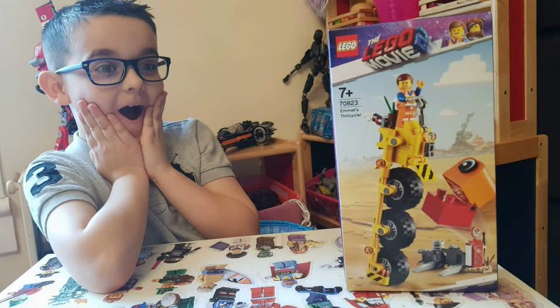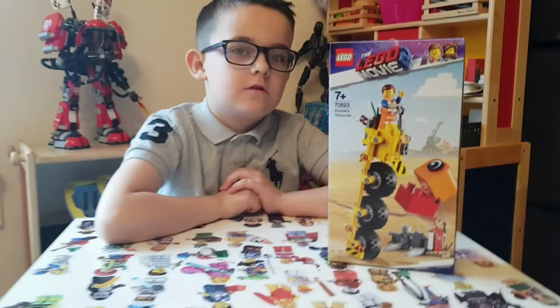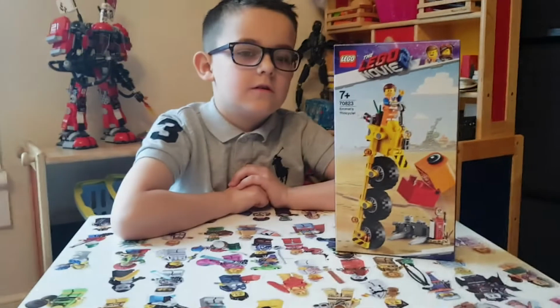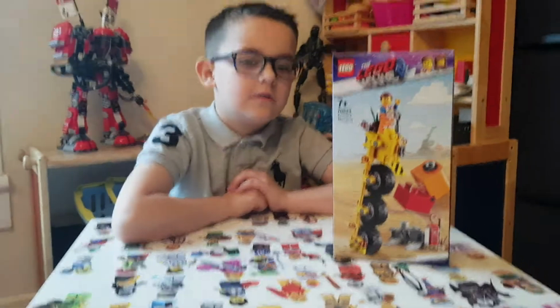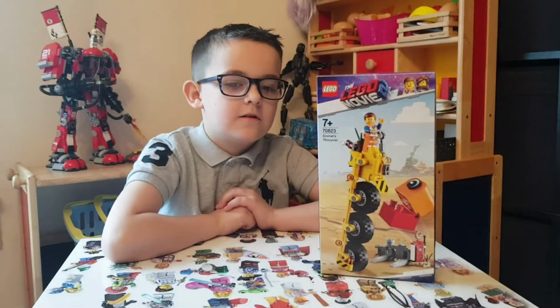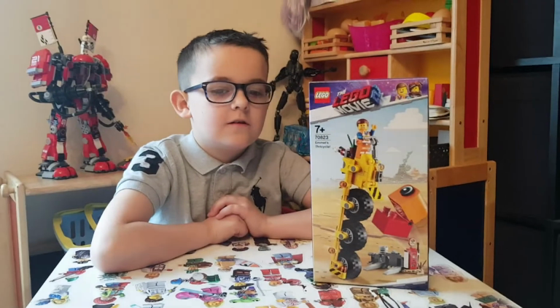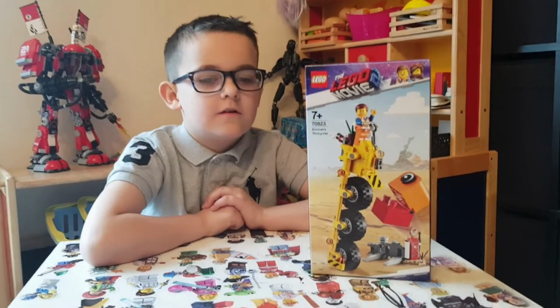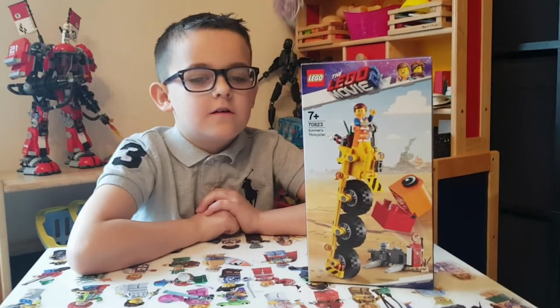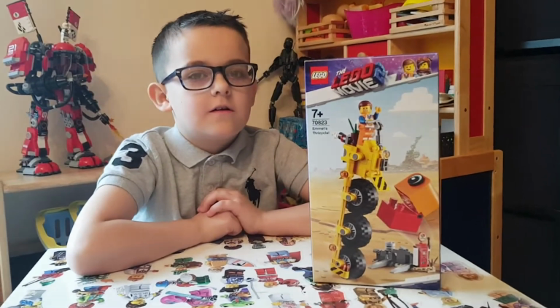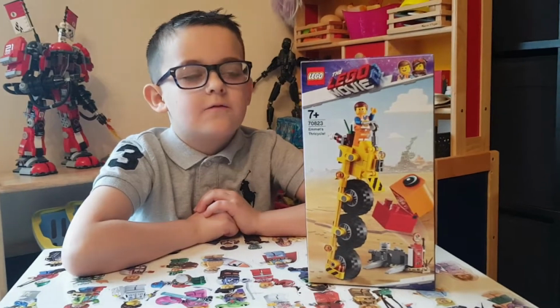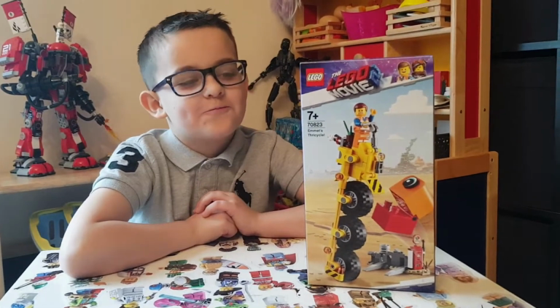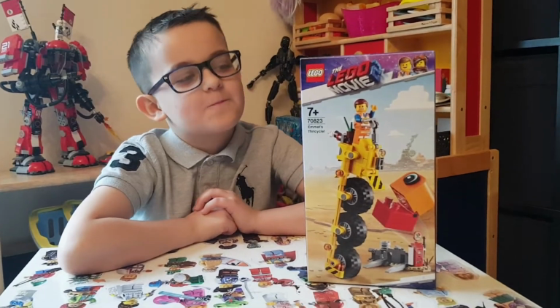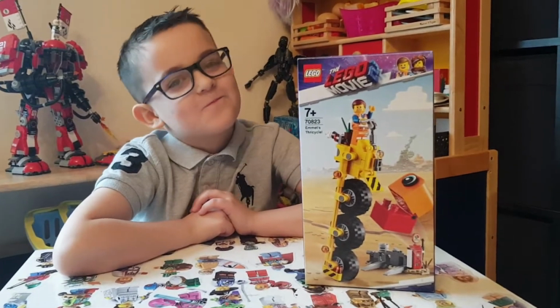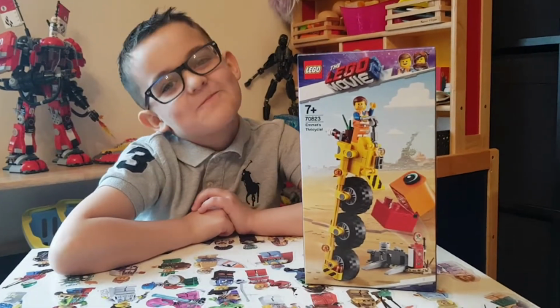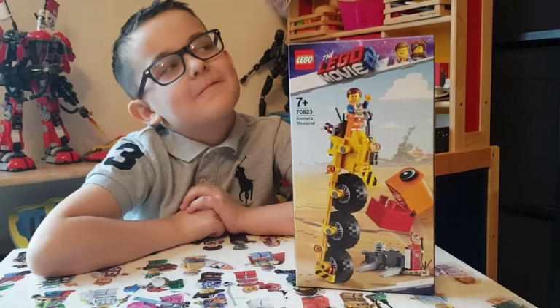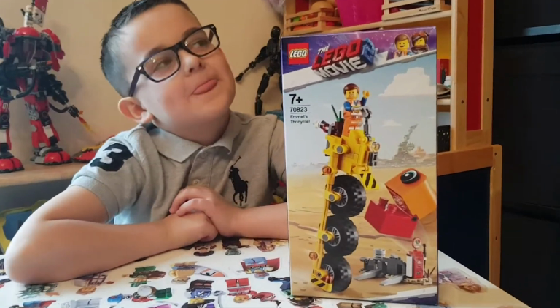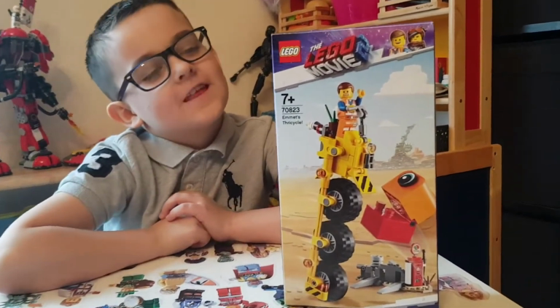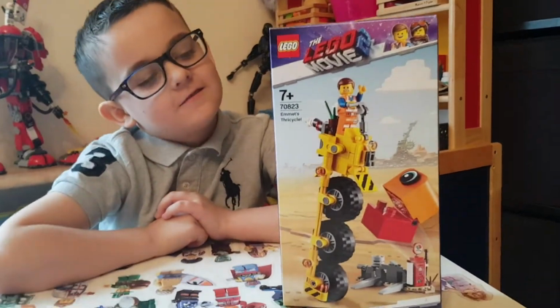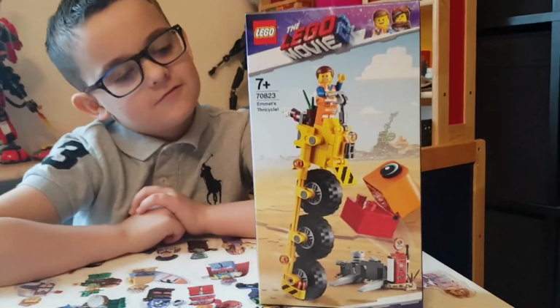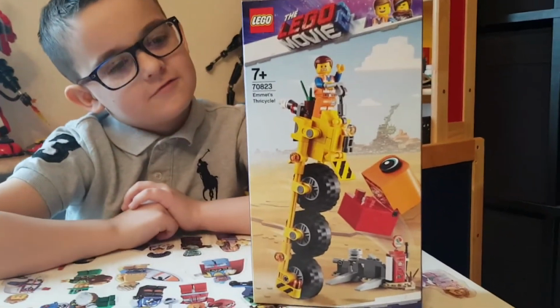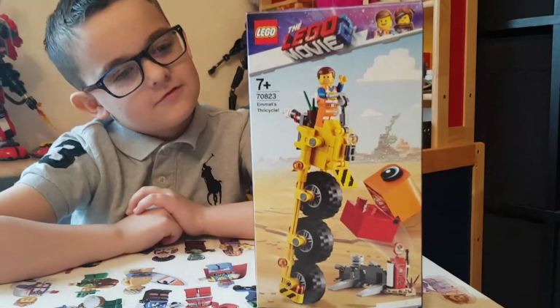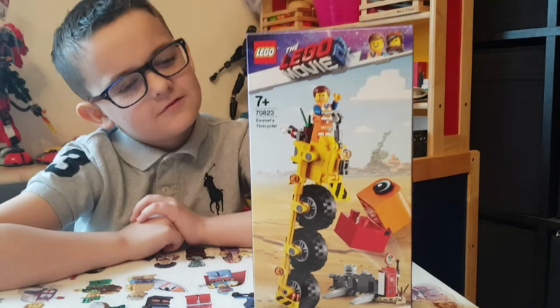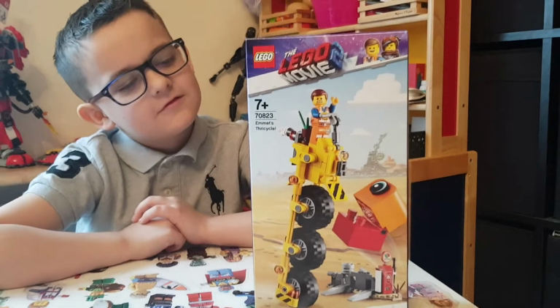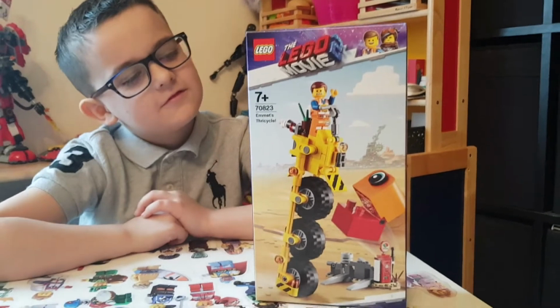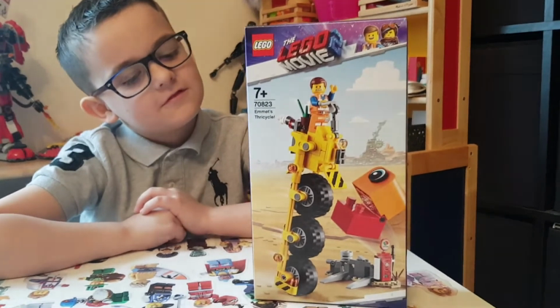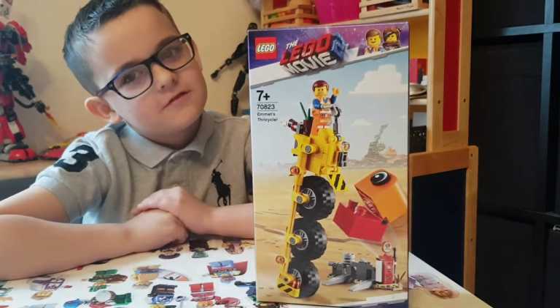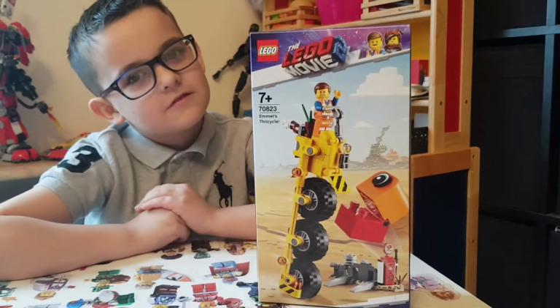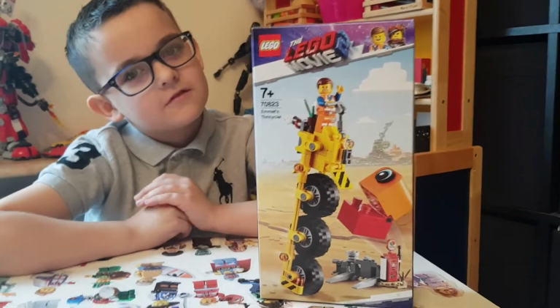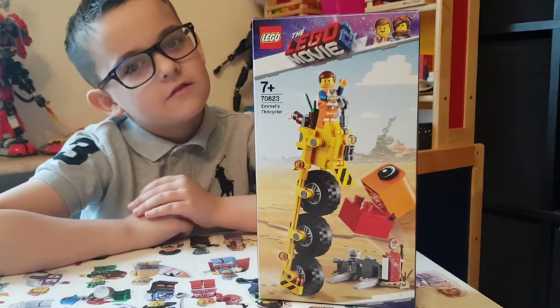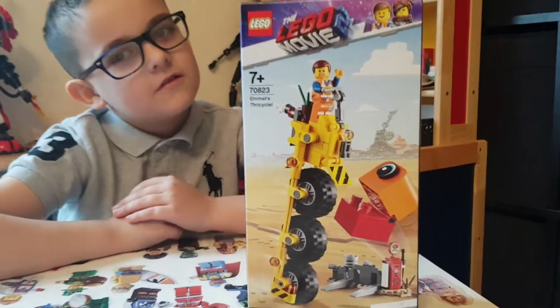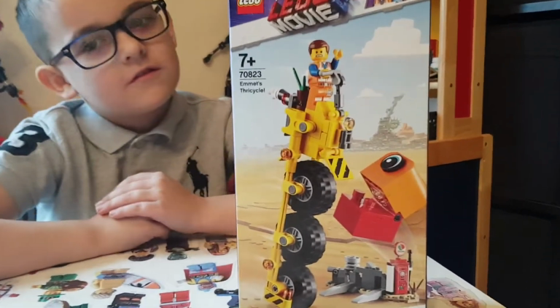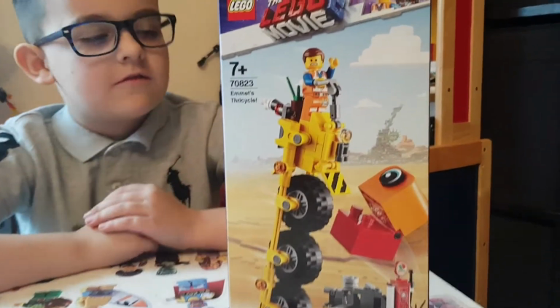Hey guys, welcome to Crazy Burger. Today we're going to look at opening up a Lego Movie 2 Lego set. It's brand new and it's just out. The movie's not even out yet, but we're going to have a look.